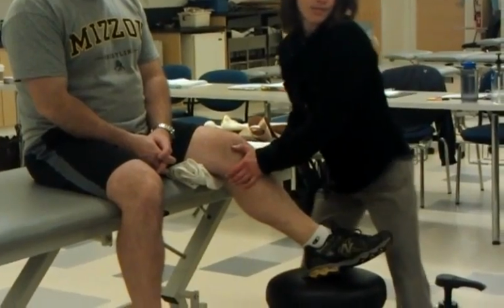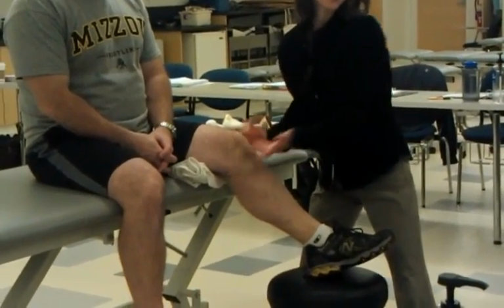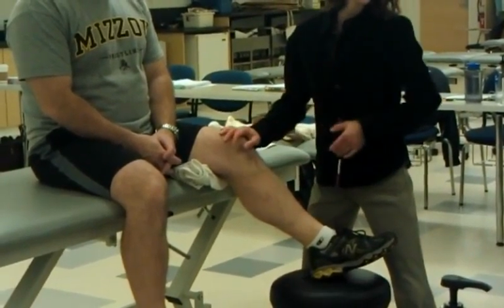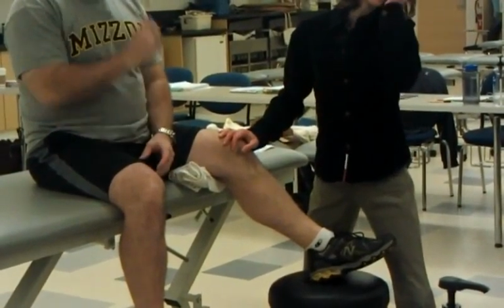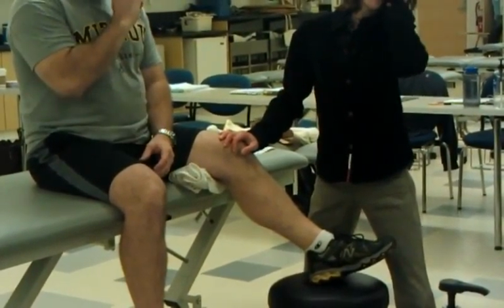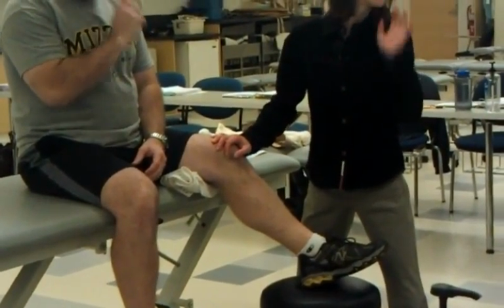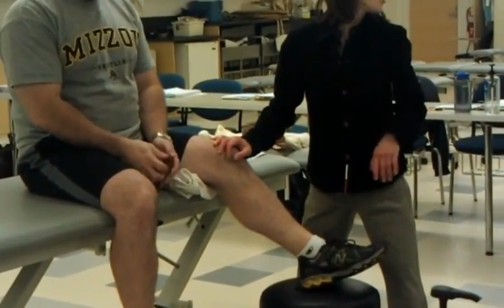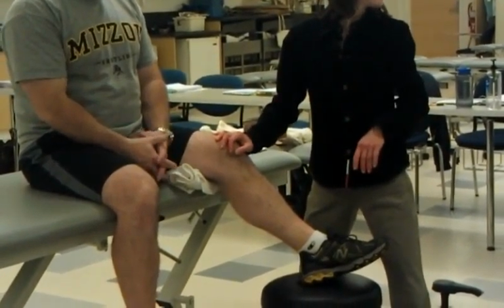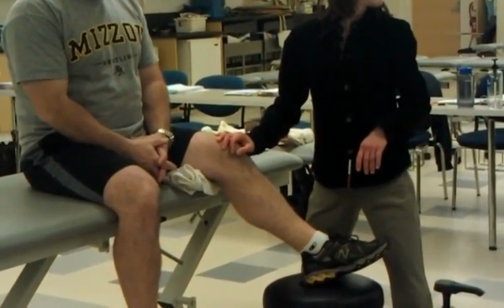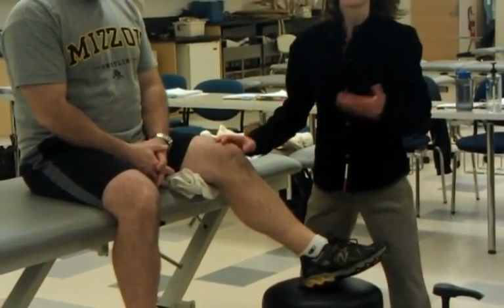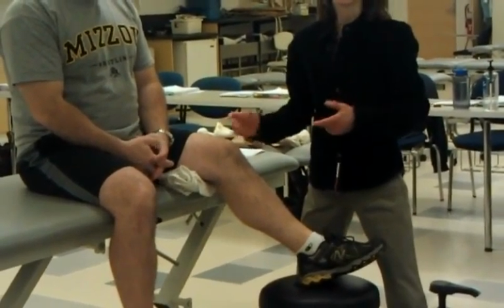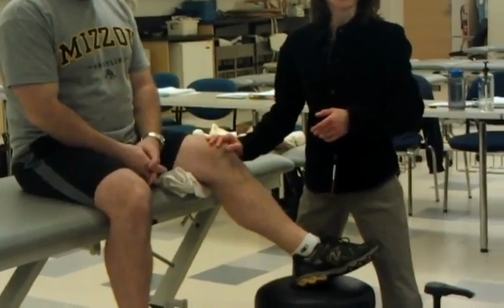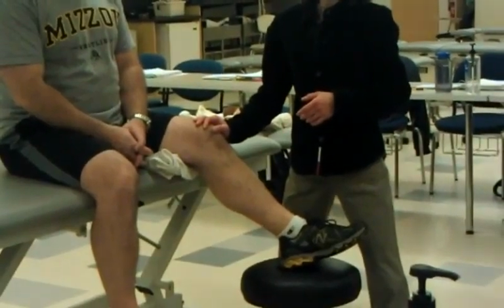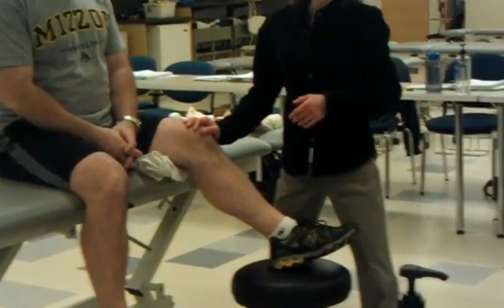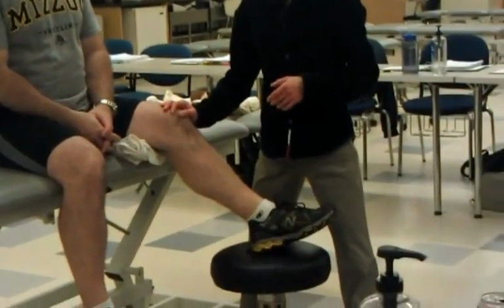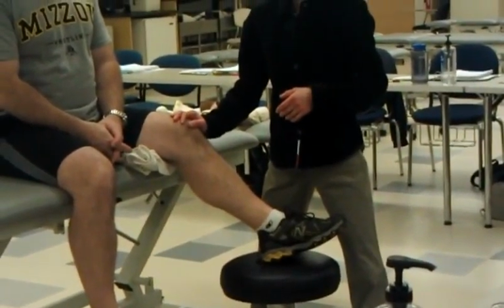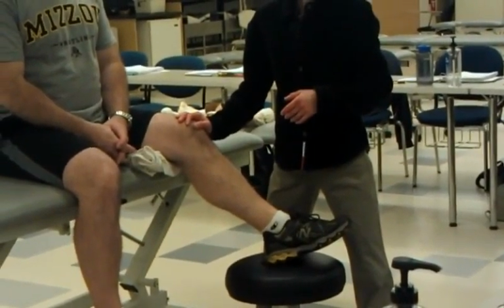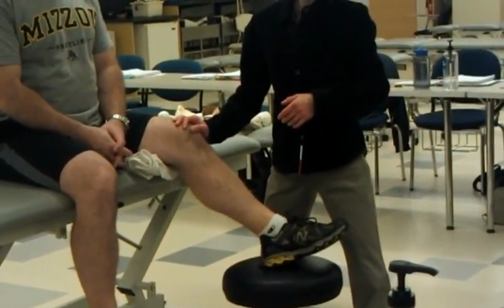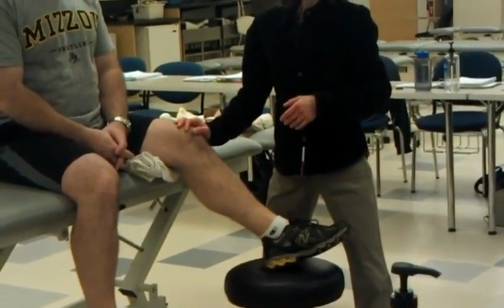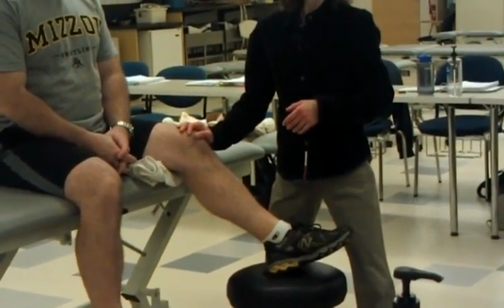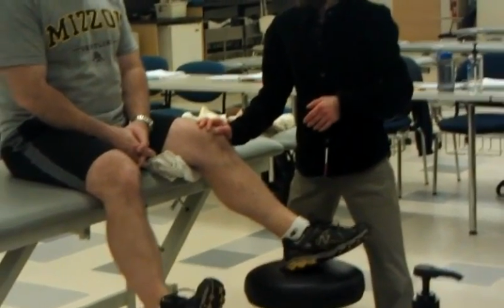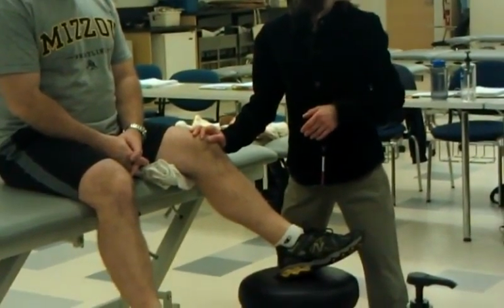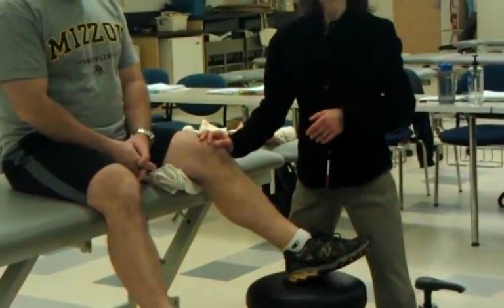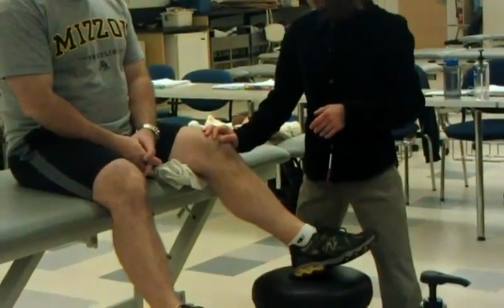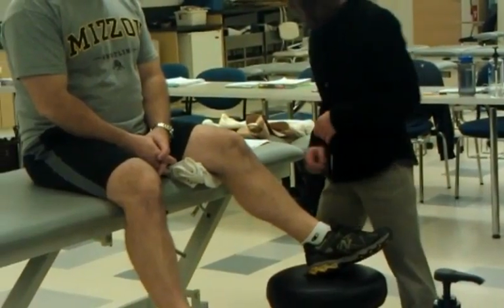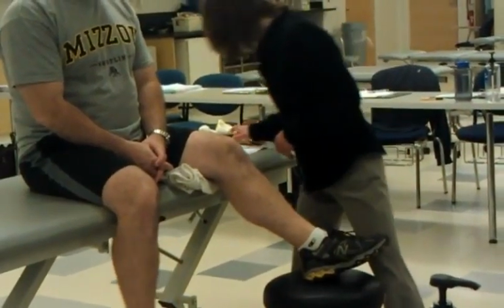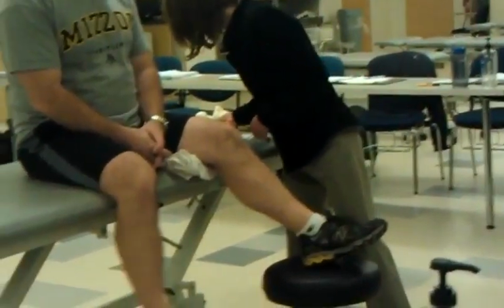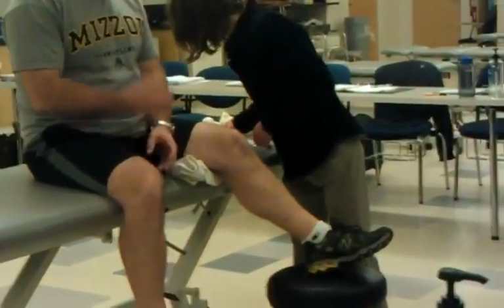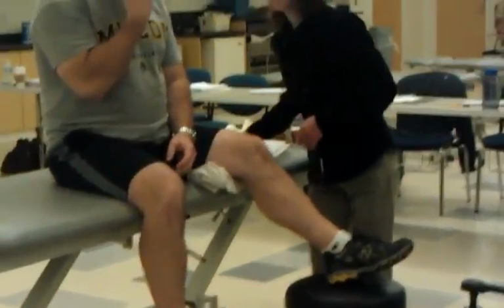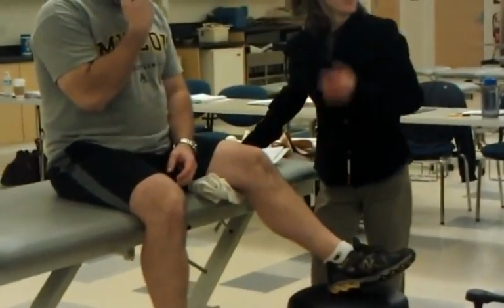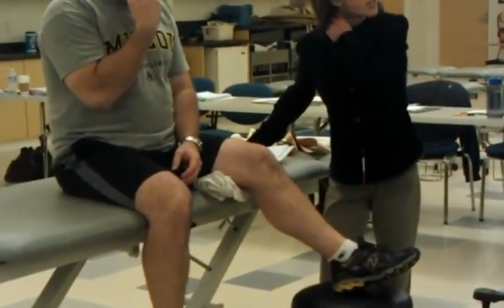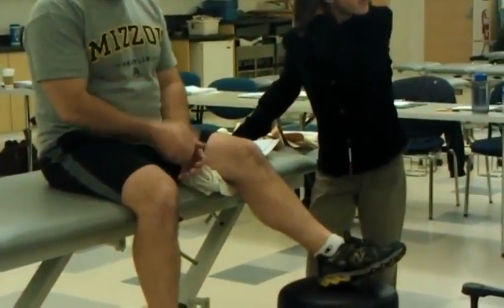This one works well if they don't have a lot of flexion motion, because you can't get down into them in prone, and sometimes supine doesn't work so well. Let me show you the anterior mobilization as well.